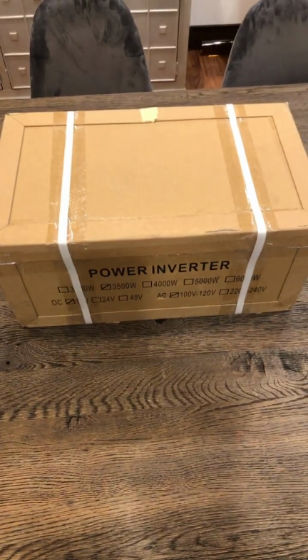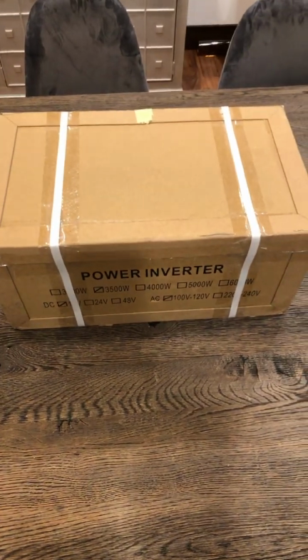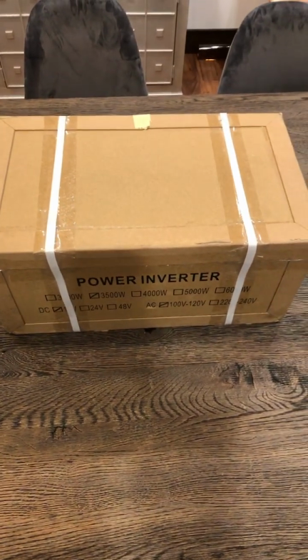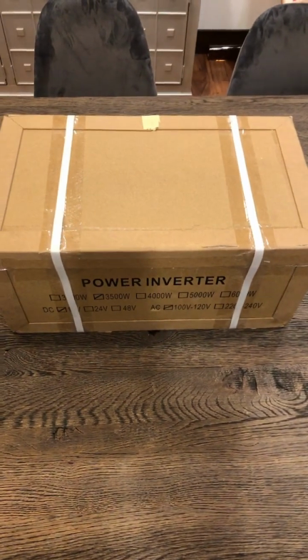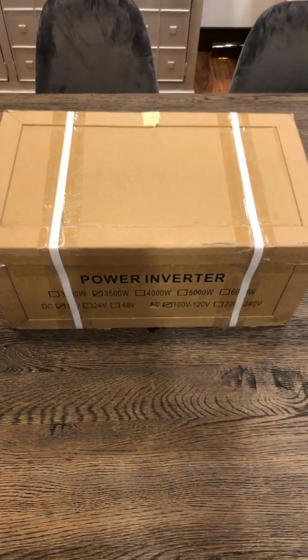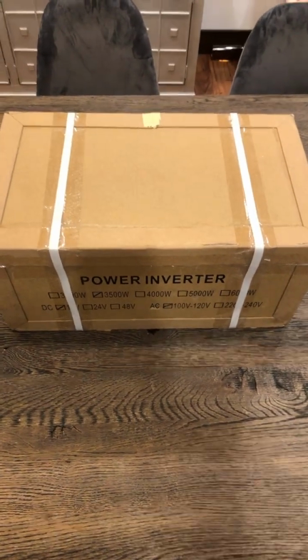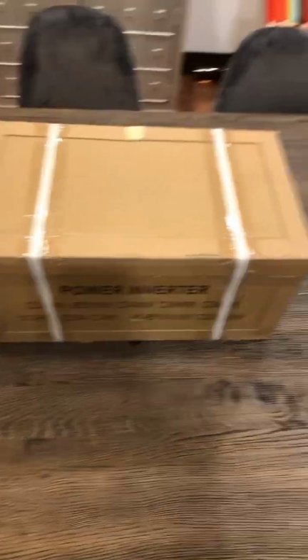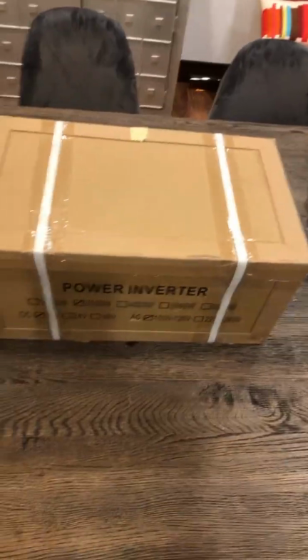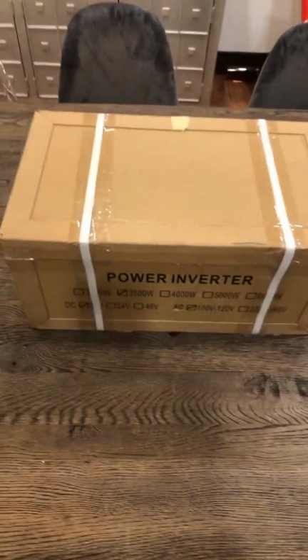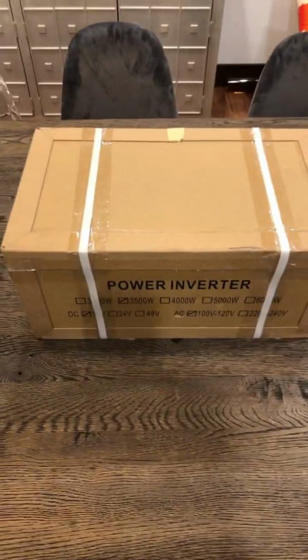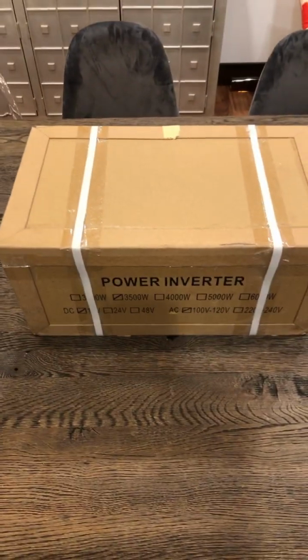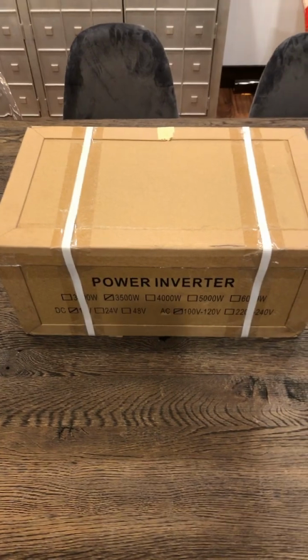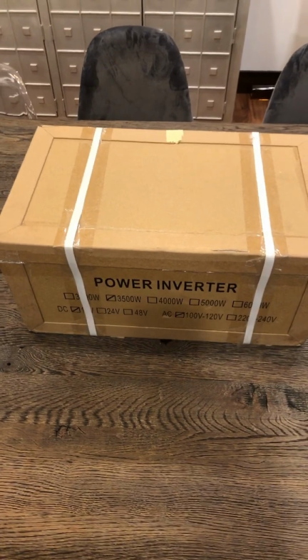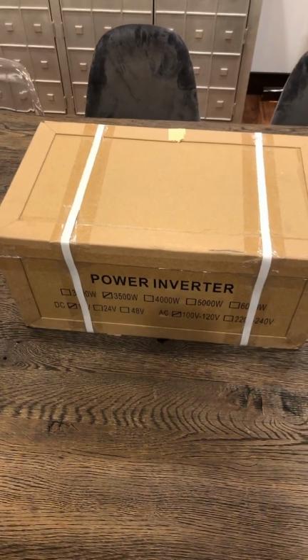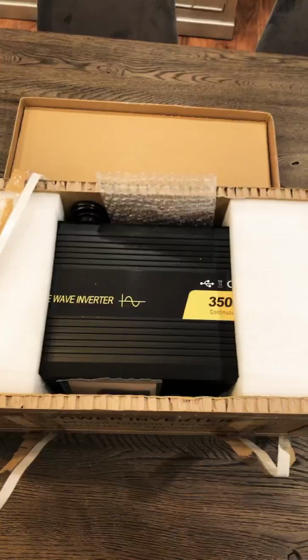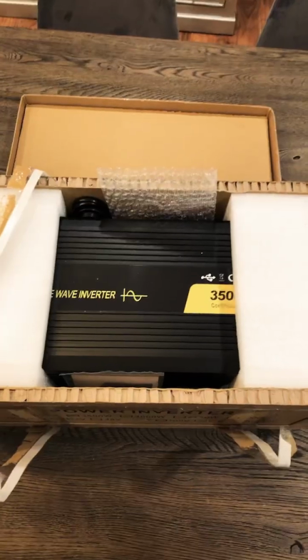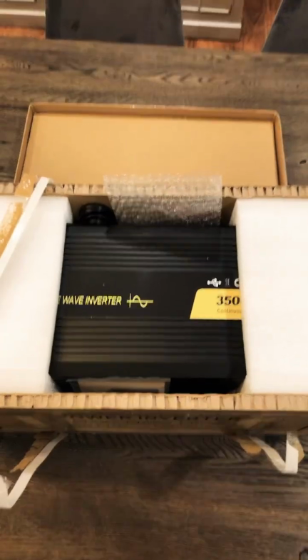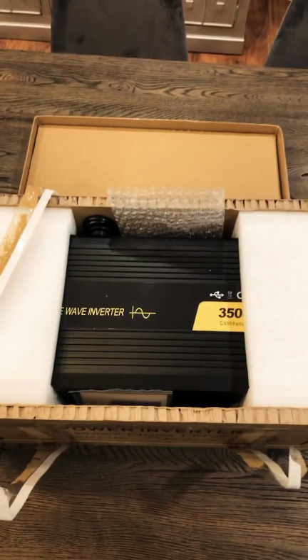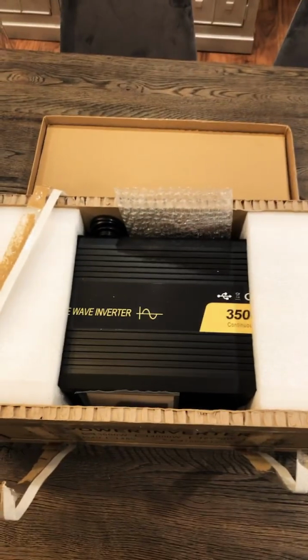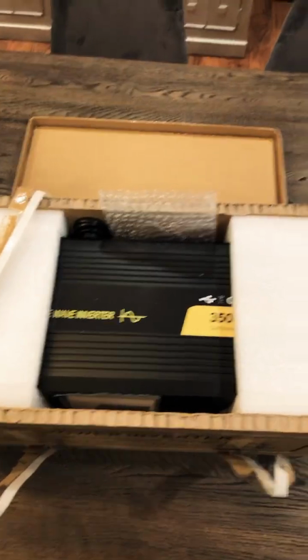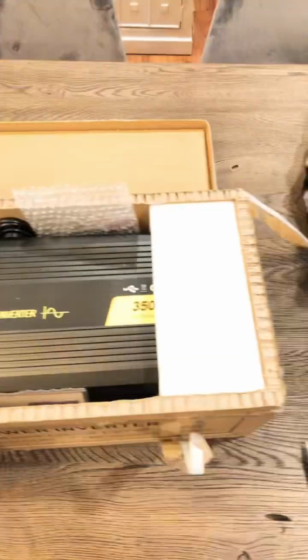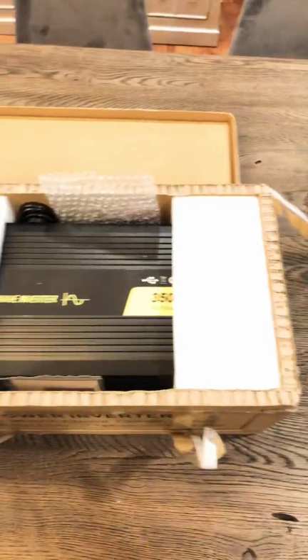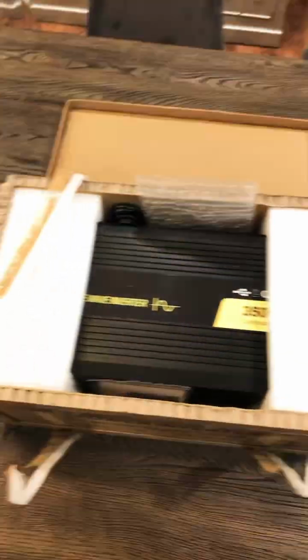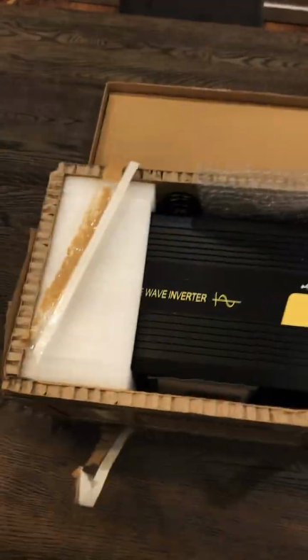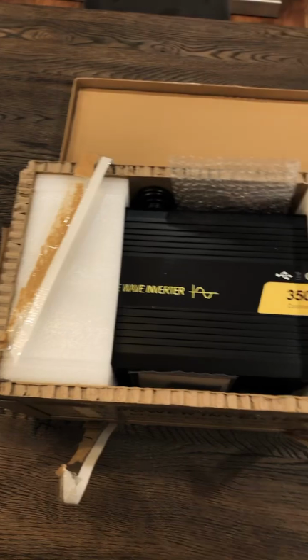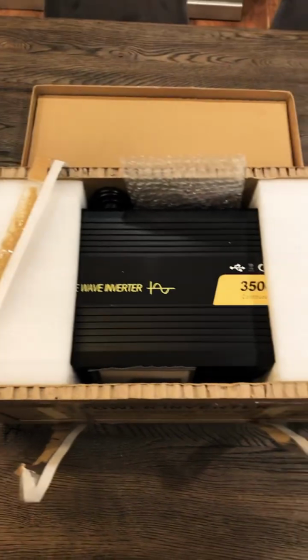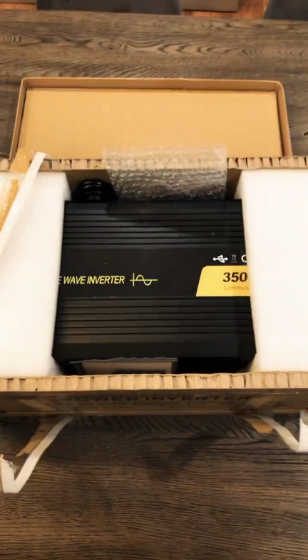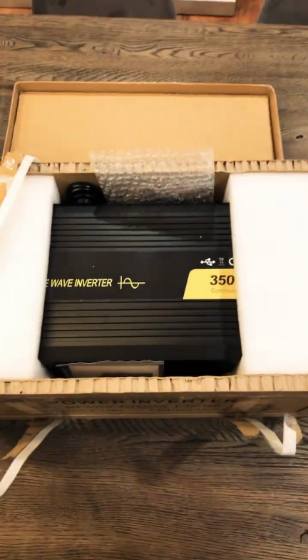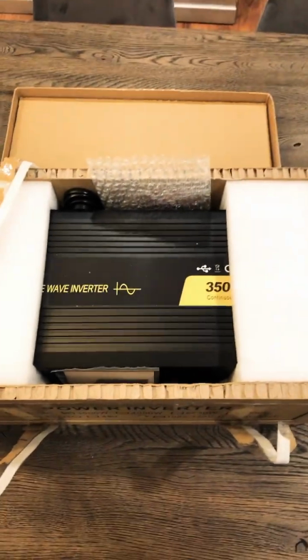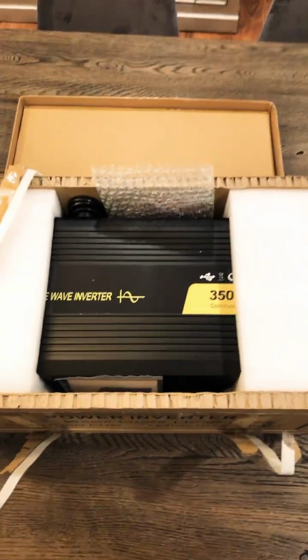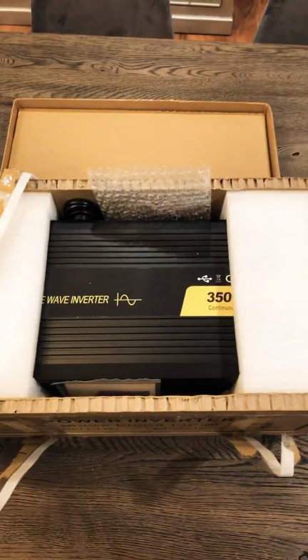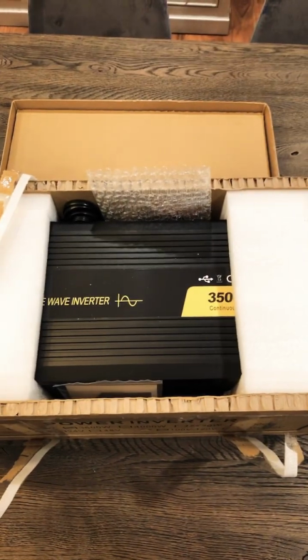An inverter! I am so excited about this. Let's open it up. All right, so I got into the box. This is crazy. Awesome. I'm excited.